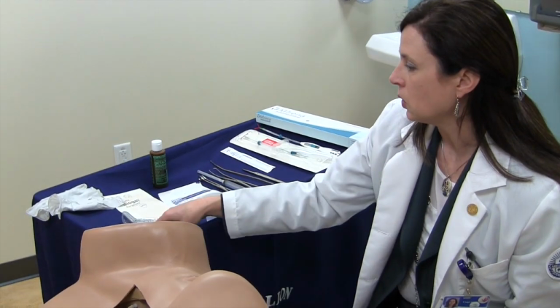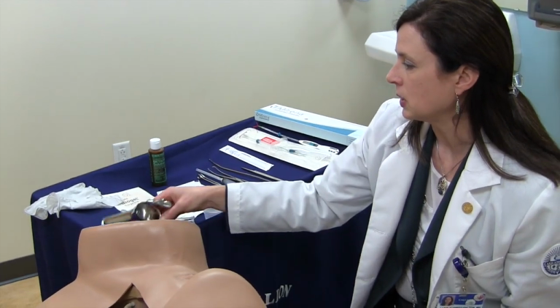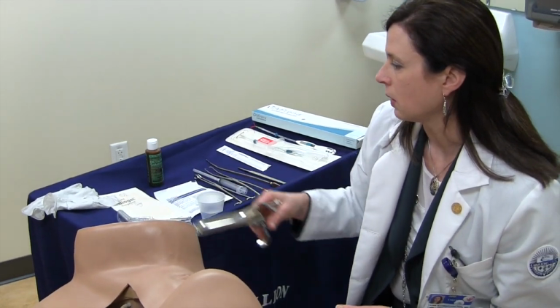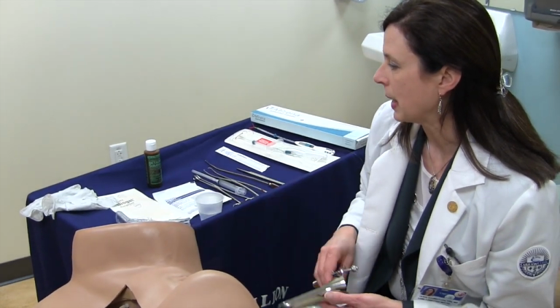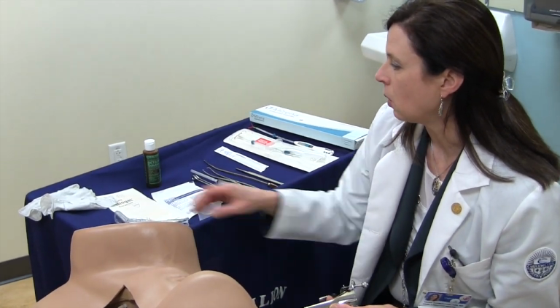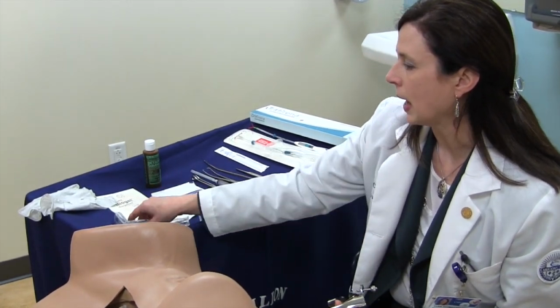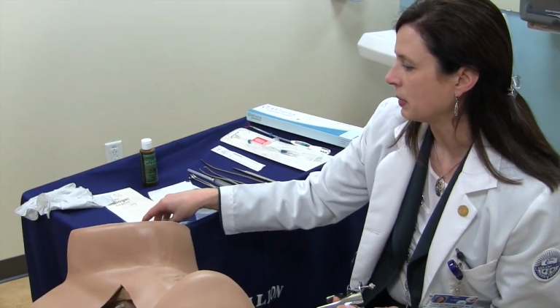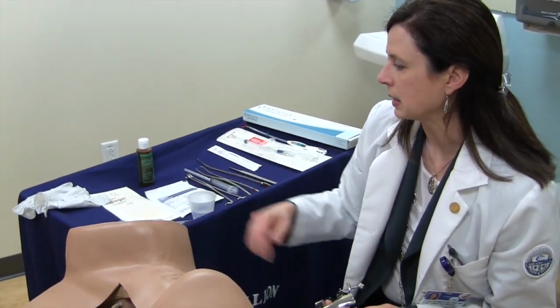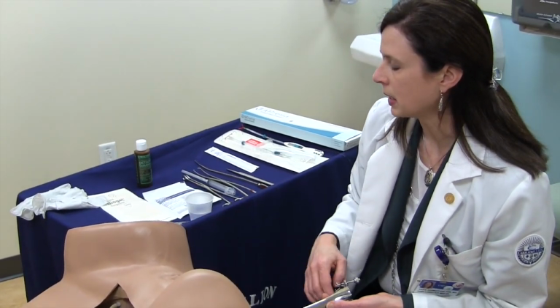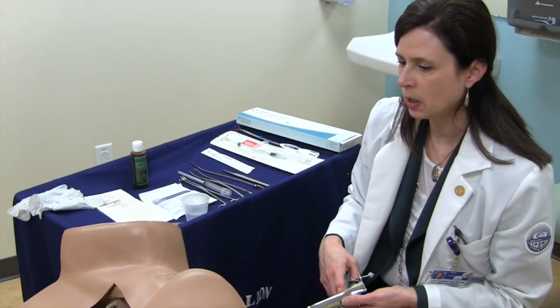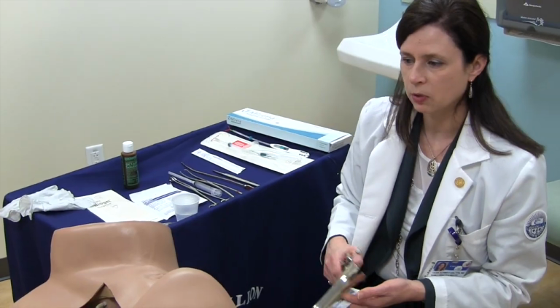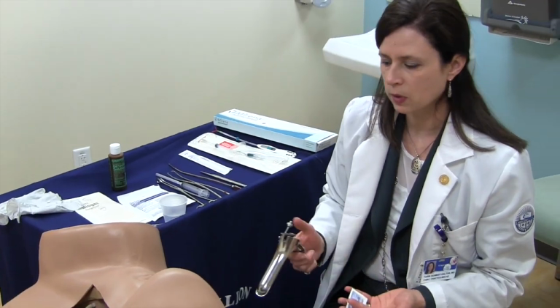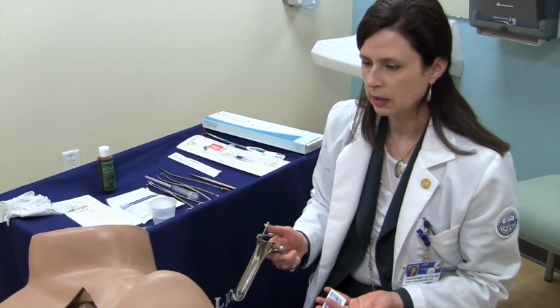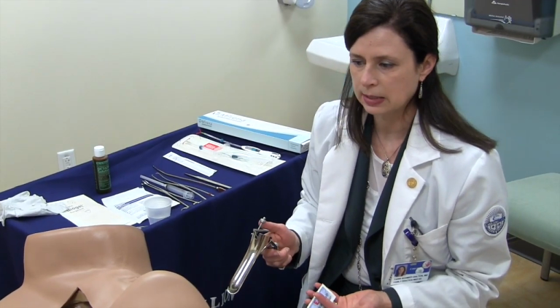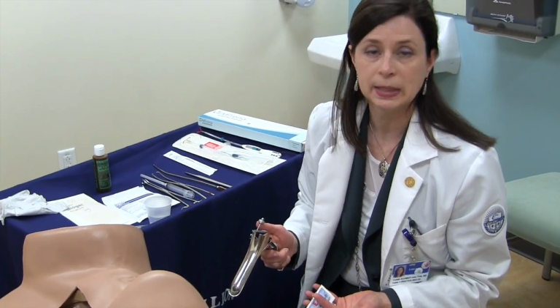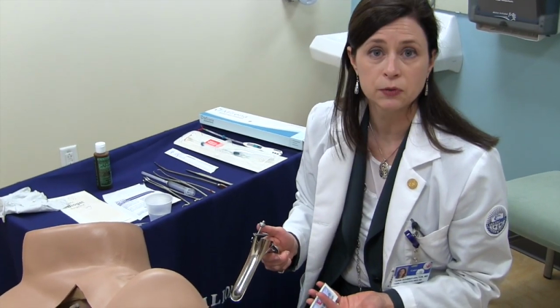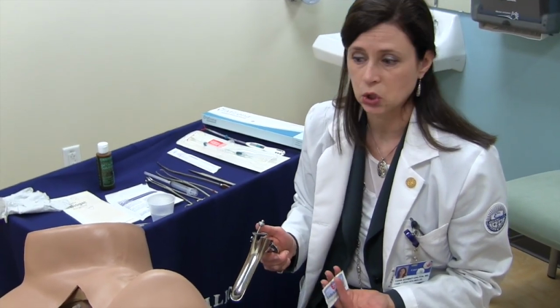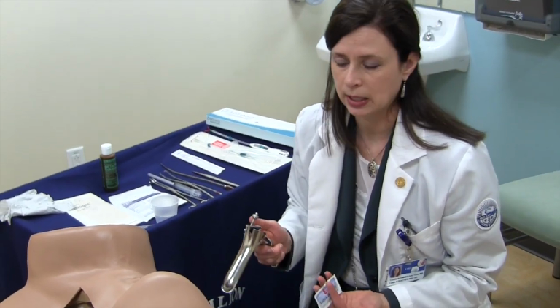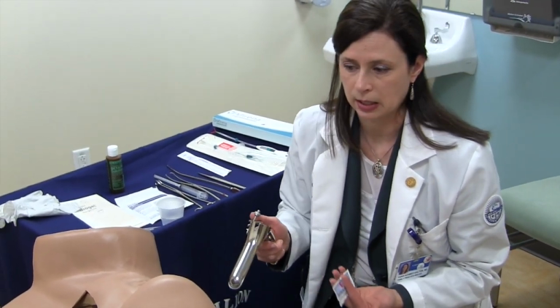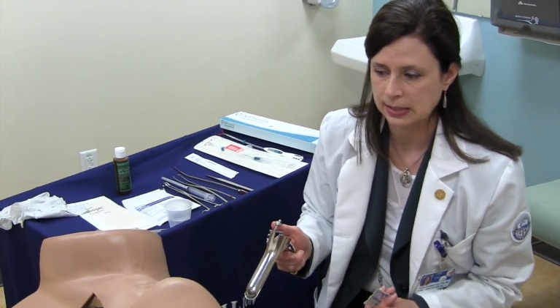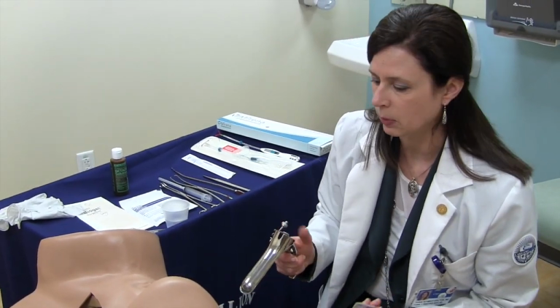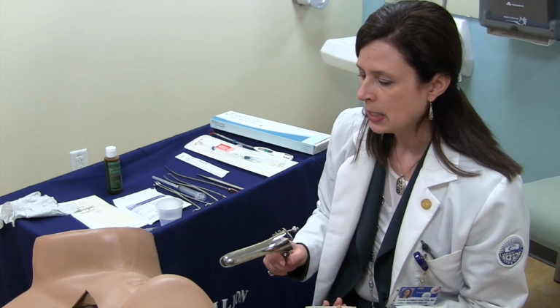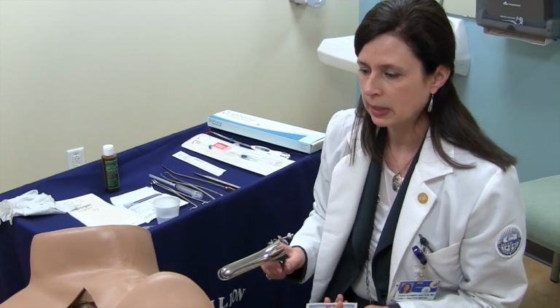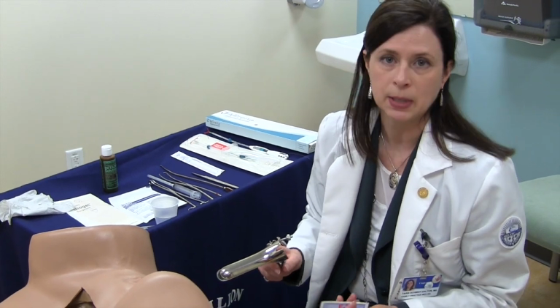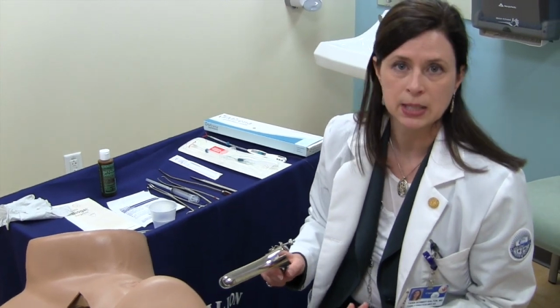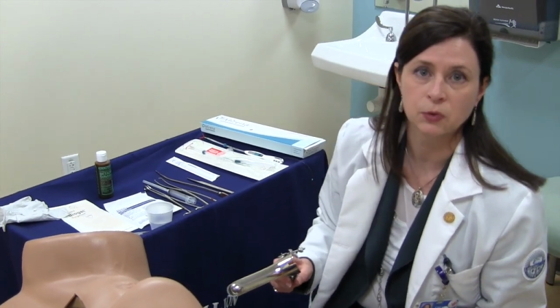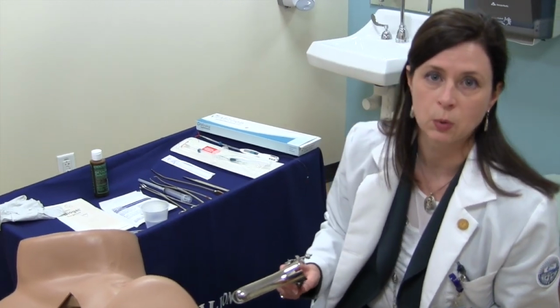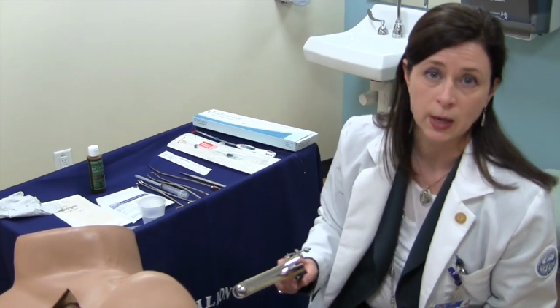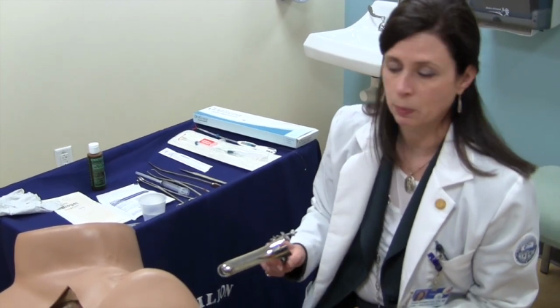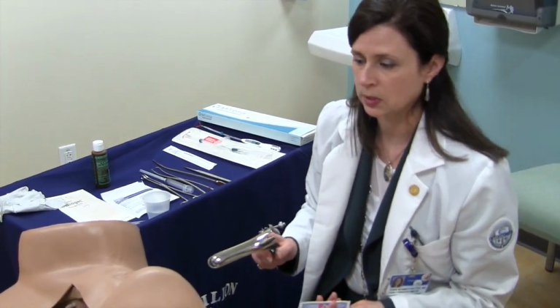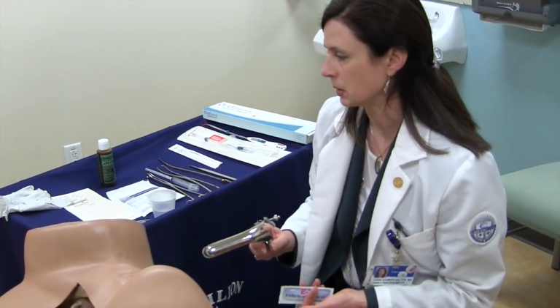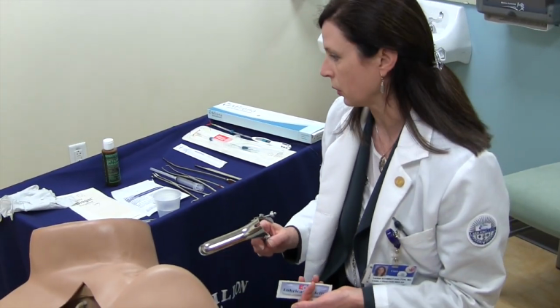You can use either a metal or a plastic speculum. We prefer the metal — it's a little bit easier for insertion and it's nice and stable. Typically a medium size for either a Graves or Peterson is appropriate.